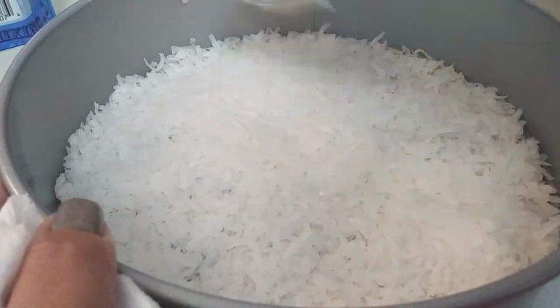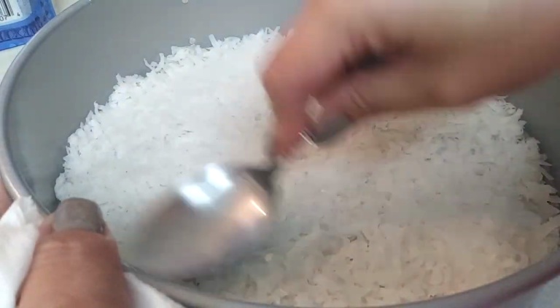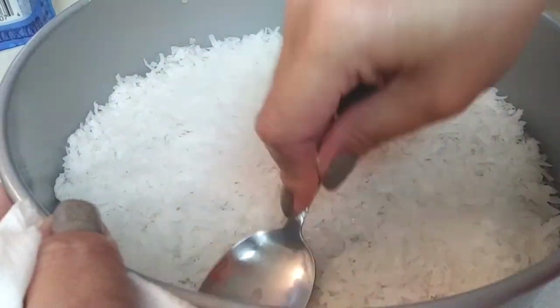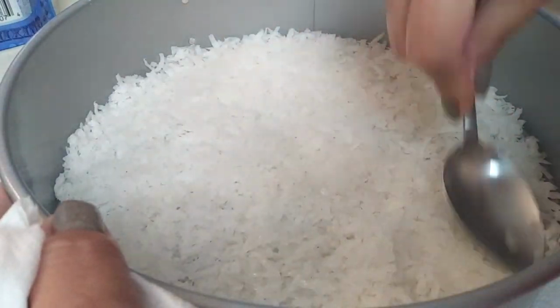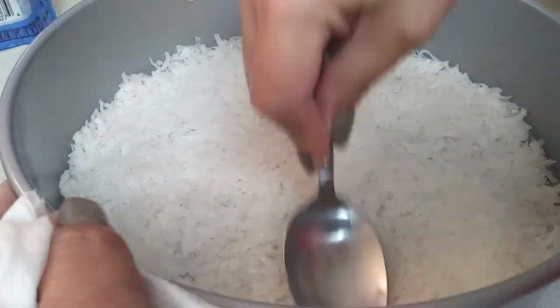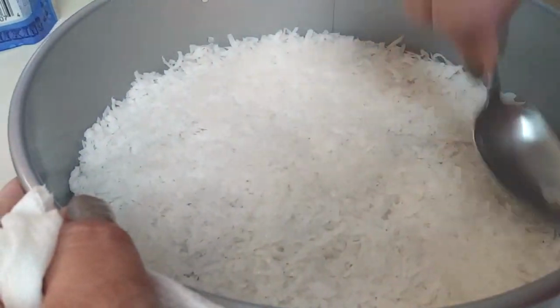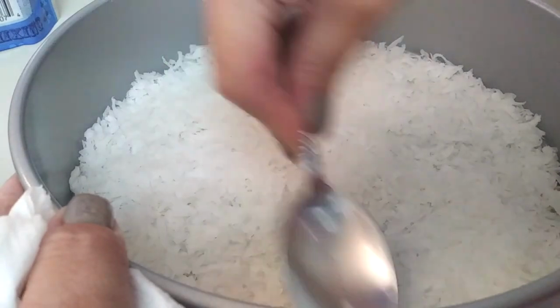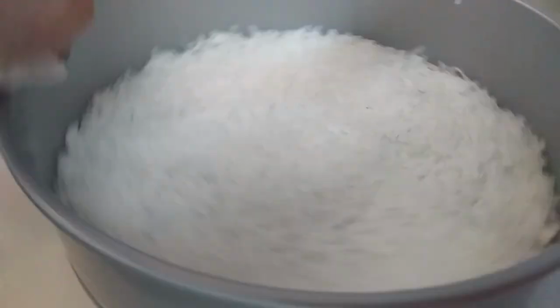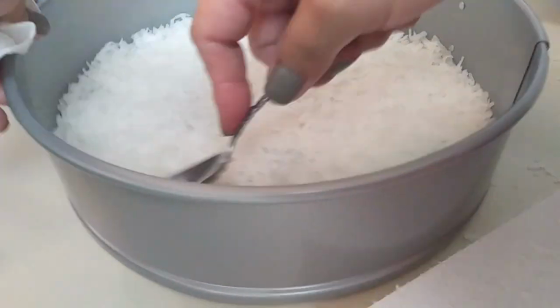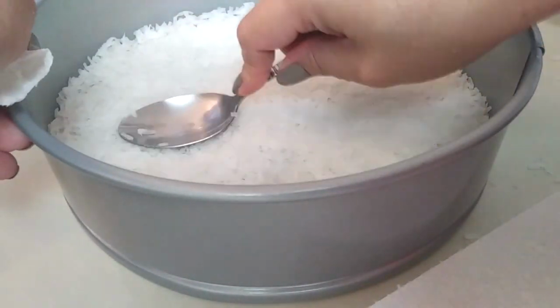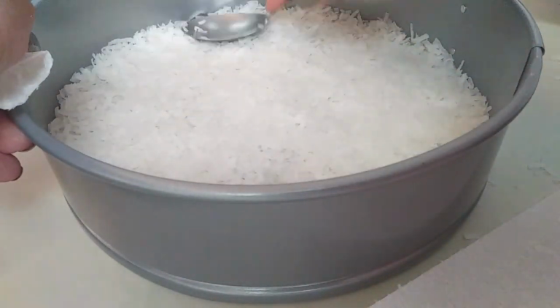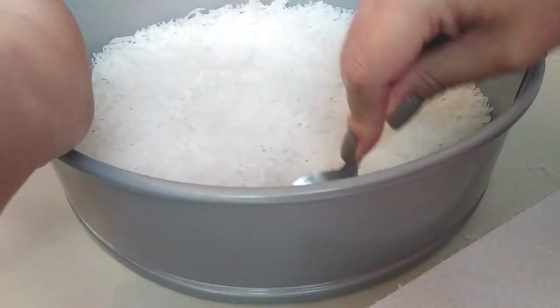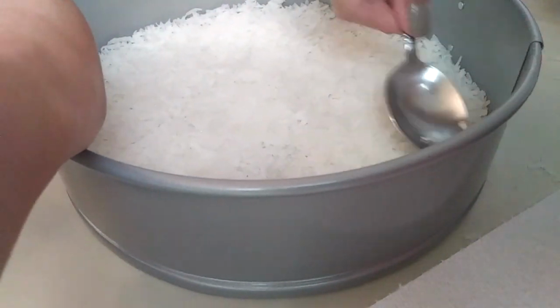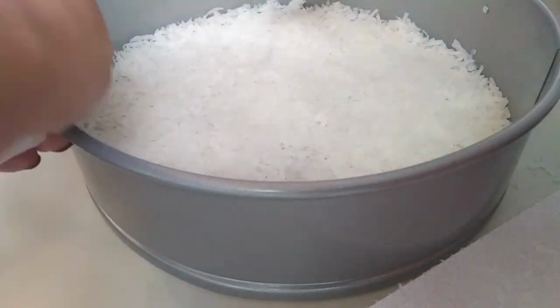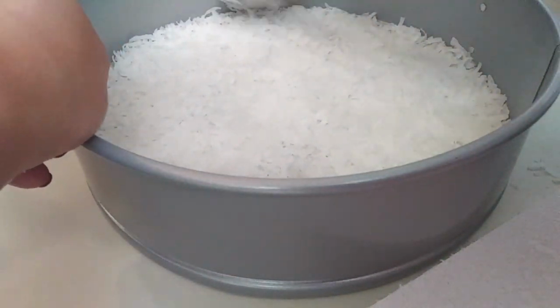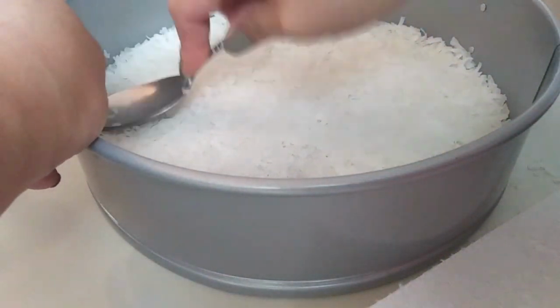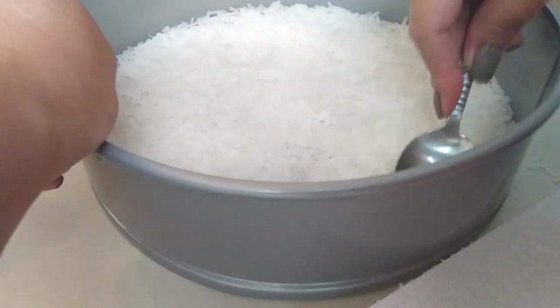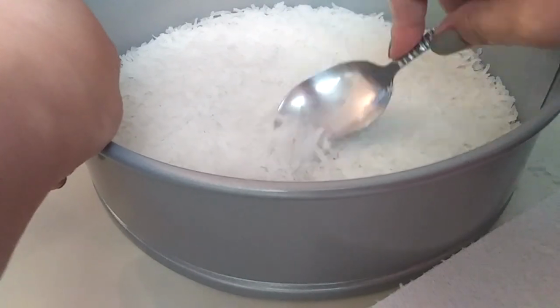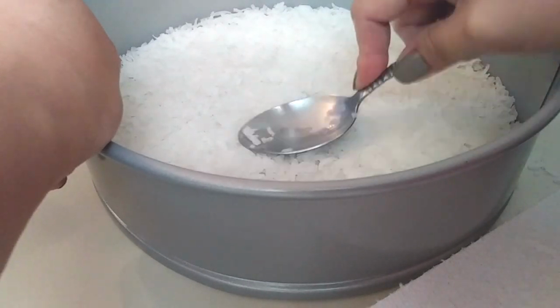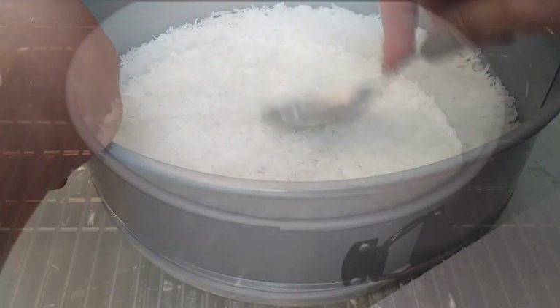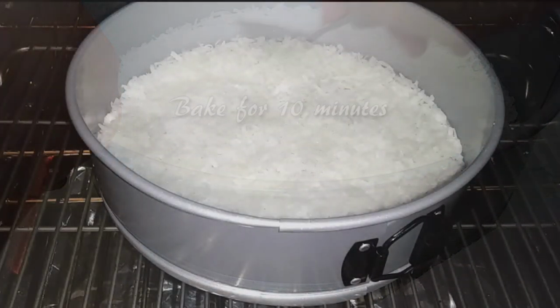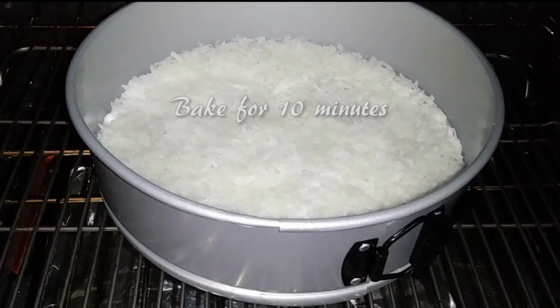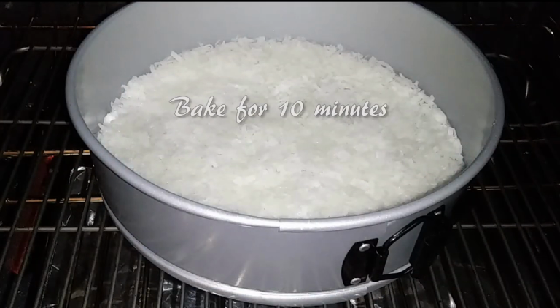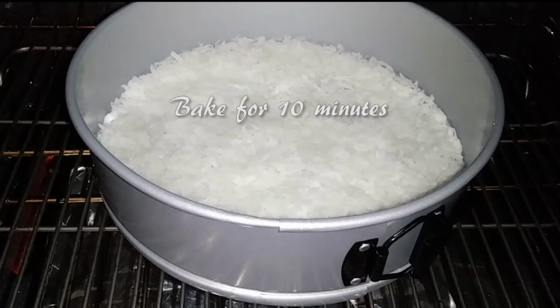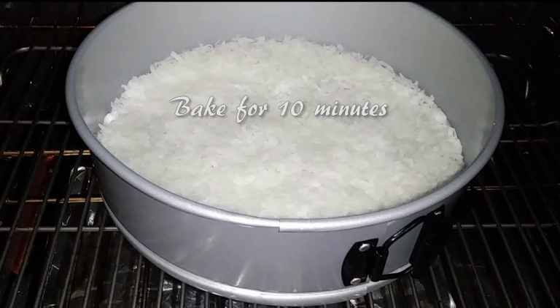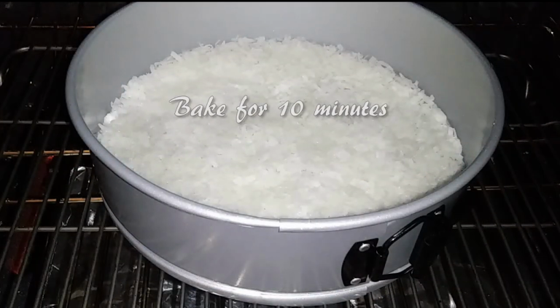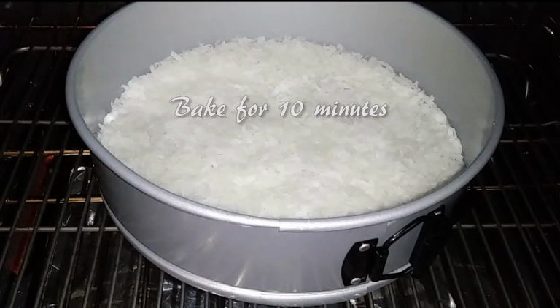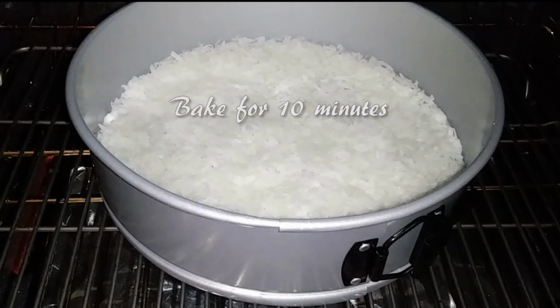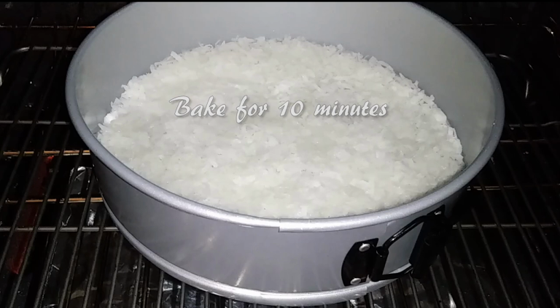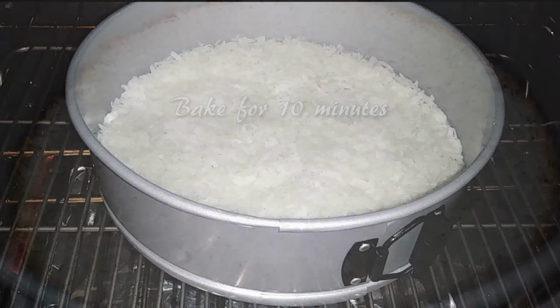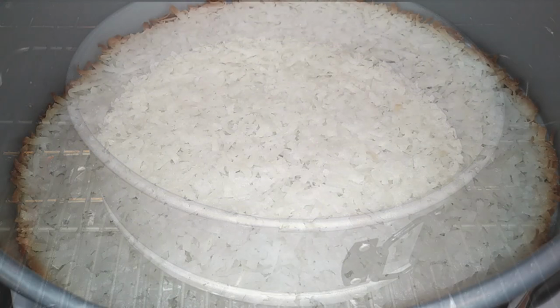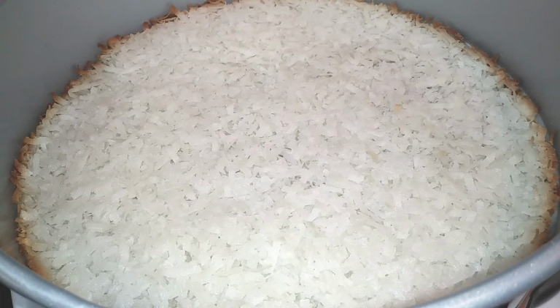You can buy the unsweetened coconut flakes and add your own sugar substitute to make this diabetic friendly, but this is vegan, paleo, and gluten free. Of course you can make a graham cracker crust if you'd like, but go ahead and bake this at 325°F for 10 minutes.